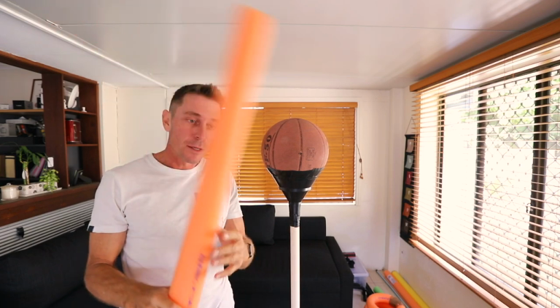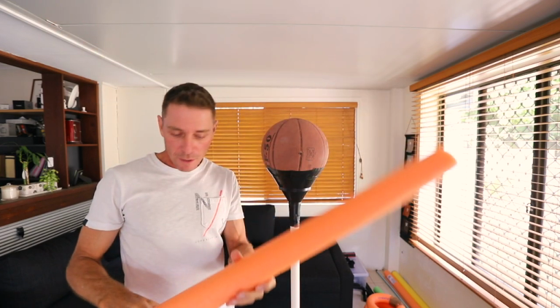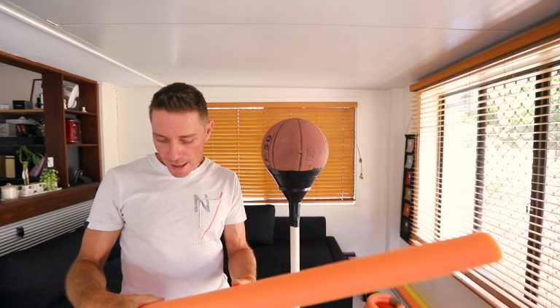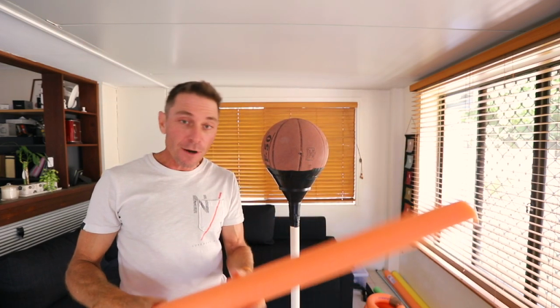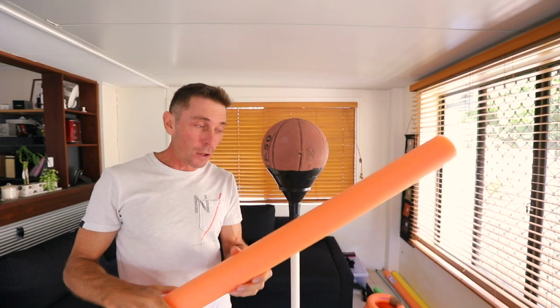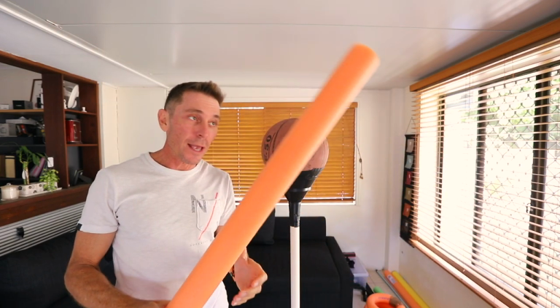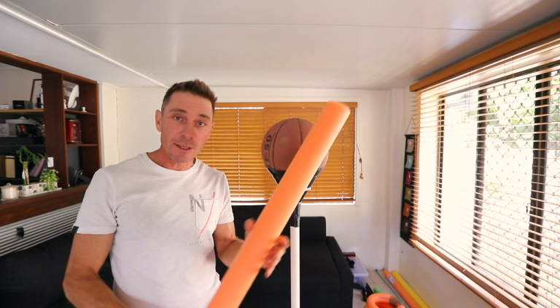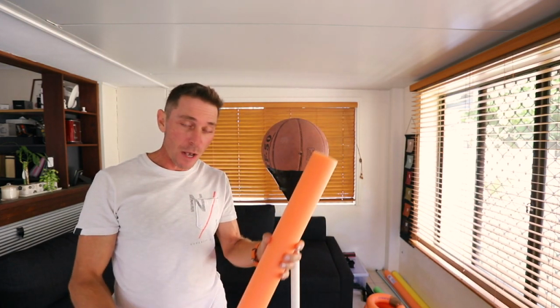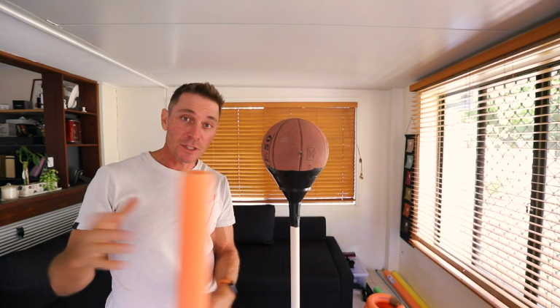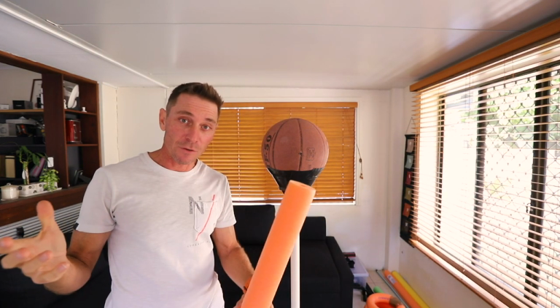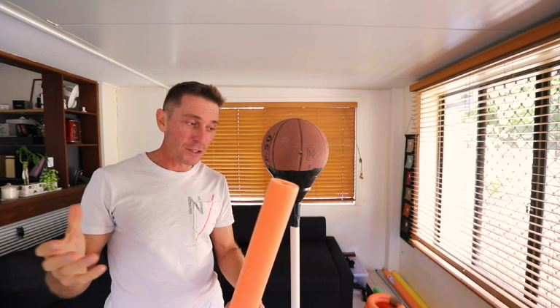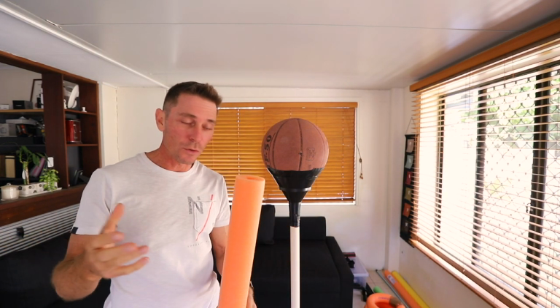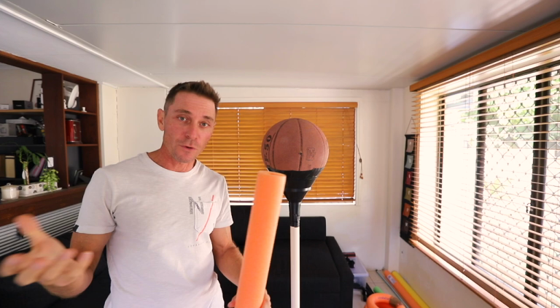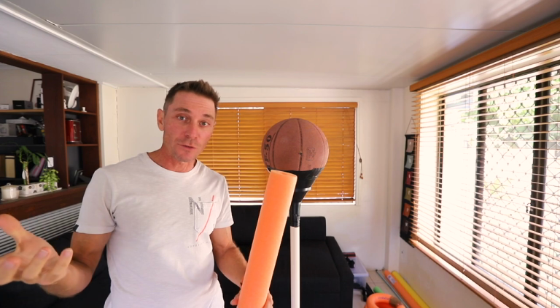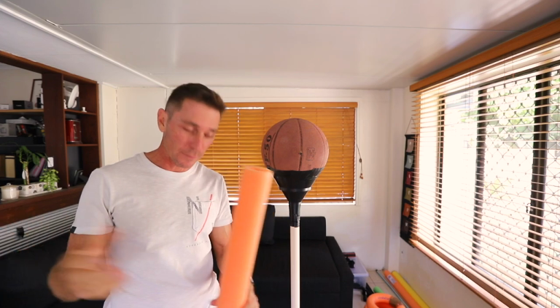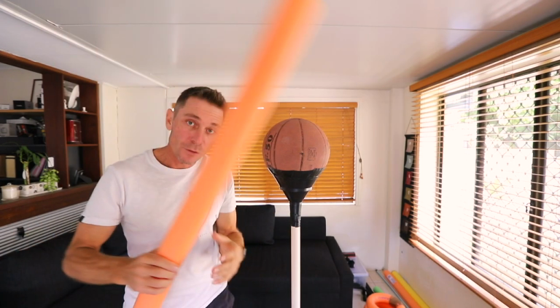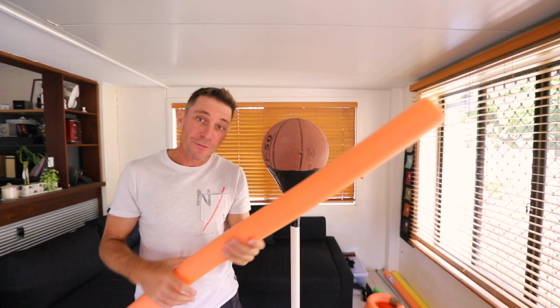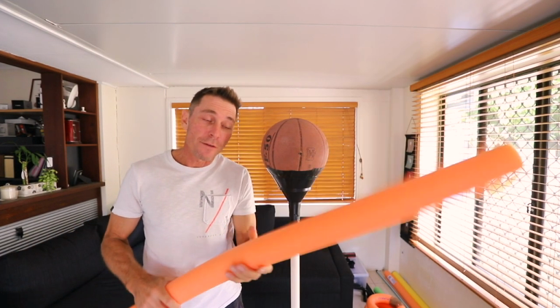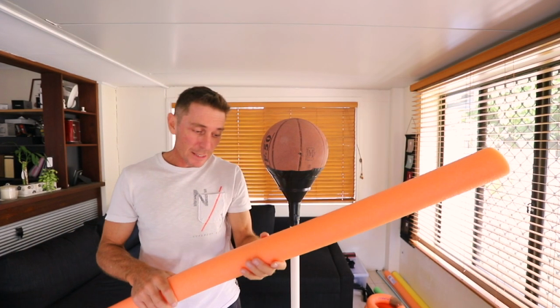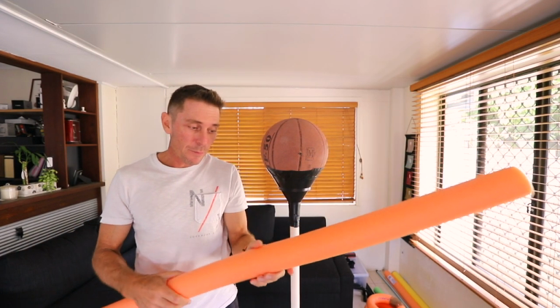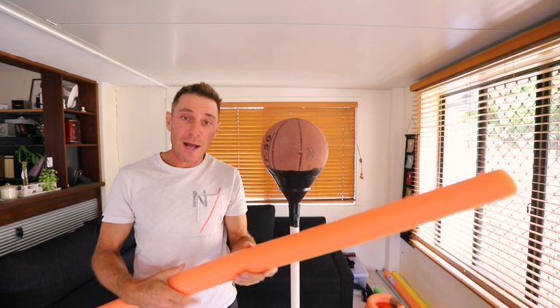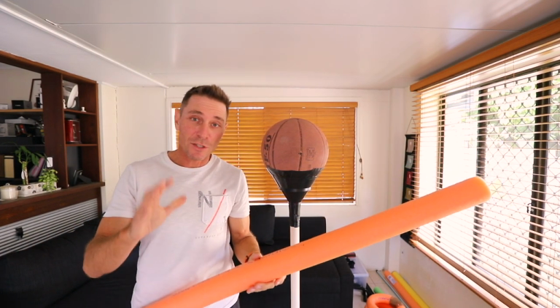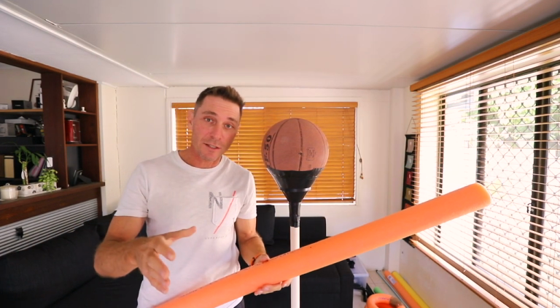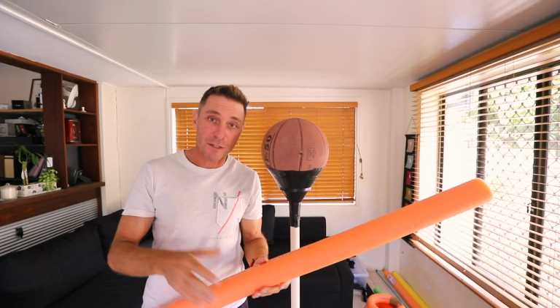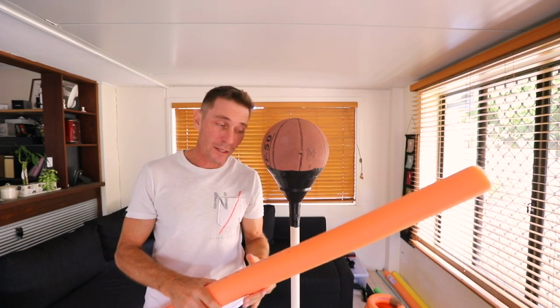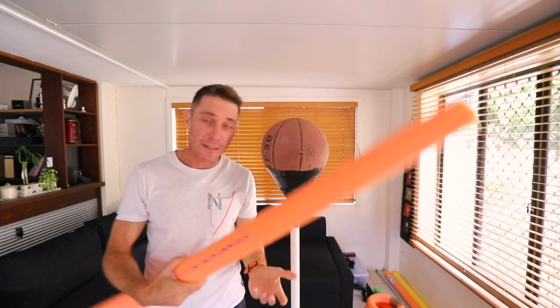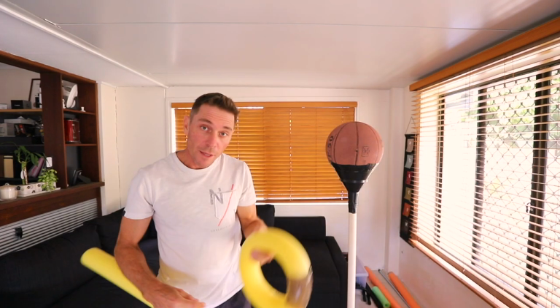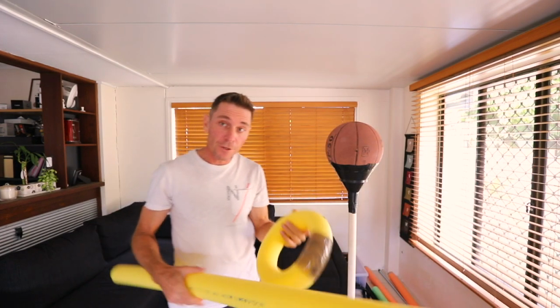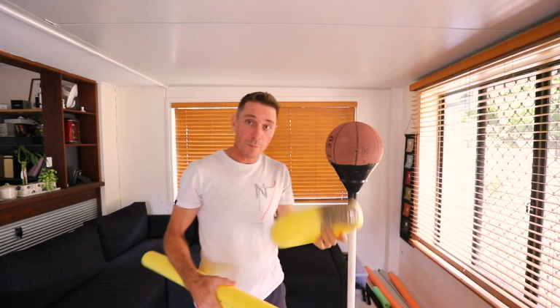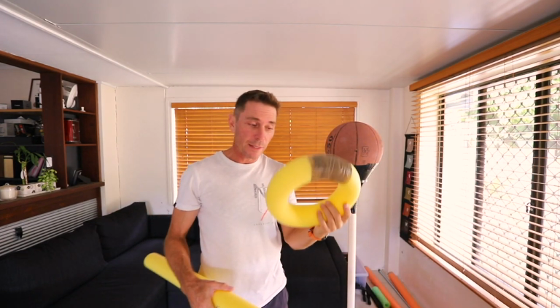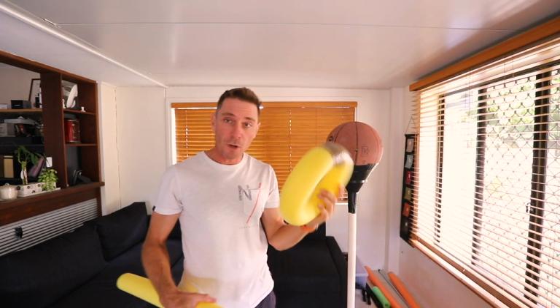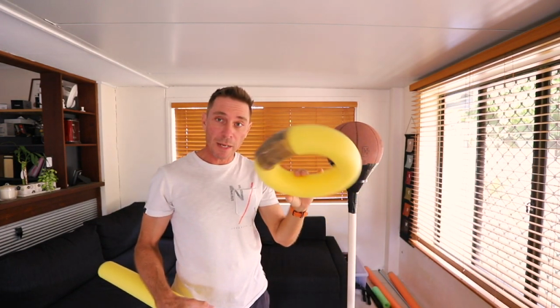Once you get your bag set up, you'll need these pool noodles to make the body. They're about five foot long and you can get them at most discount variety stores for about a dollar. You'll need five of these, but just get six just in case.